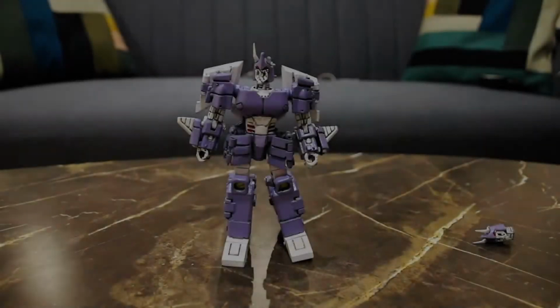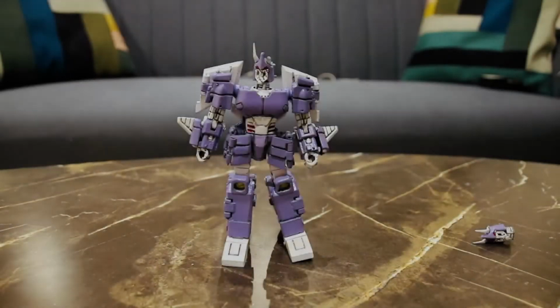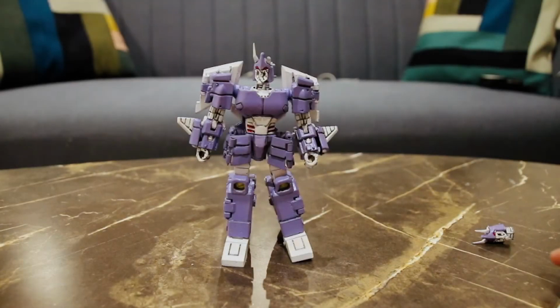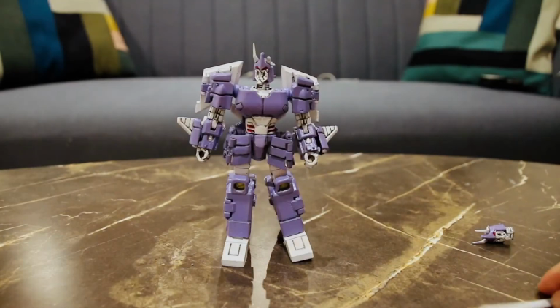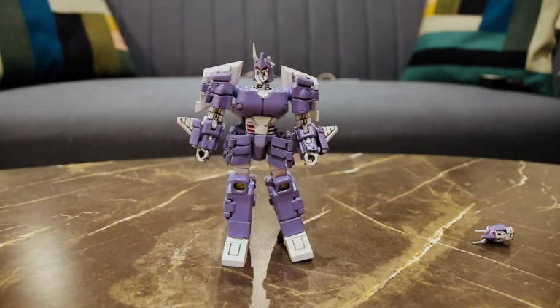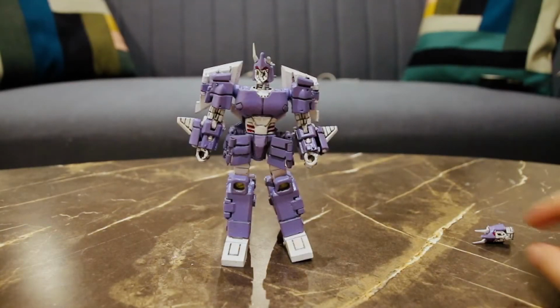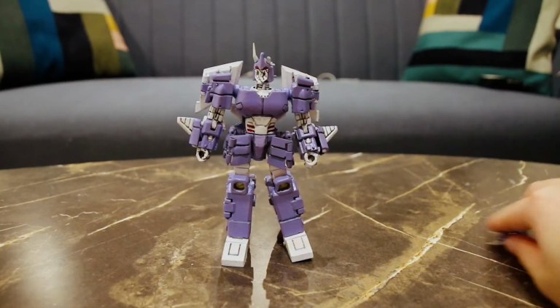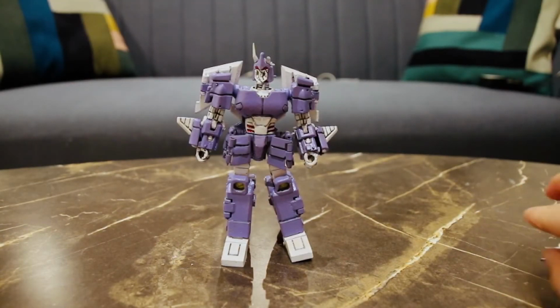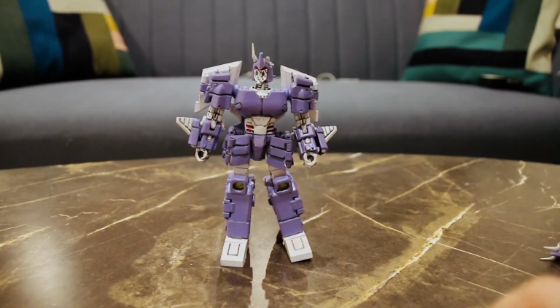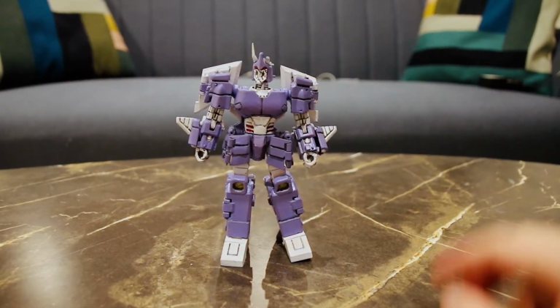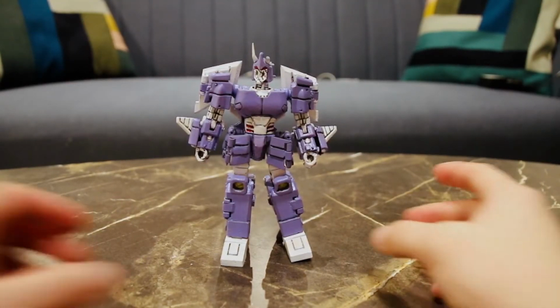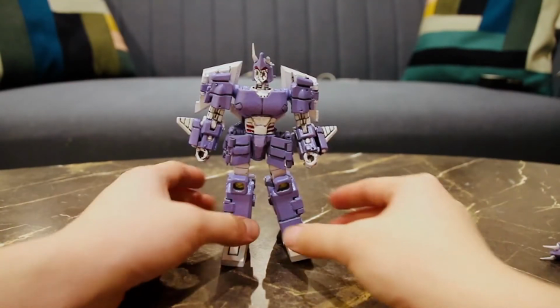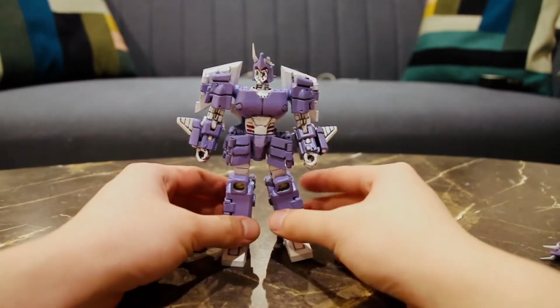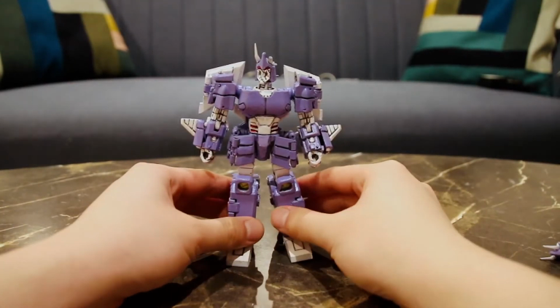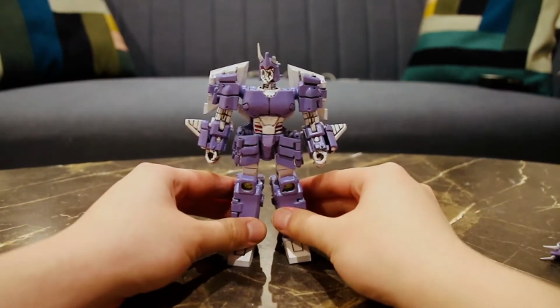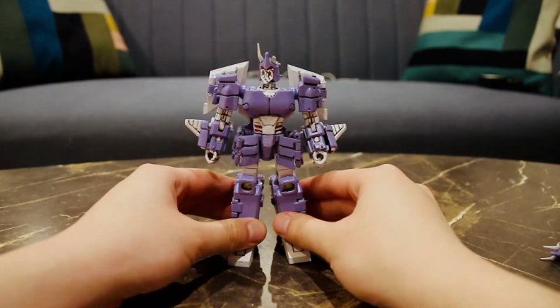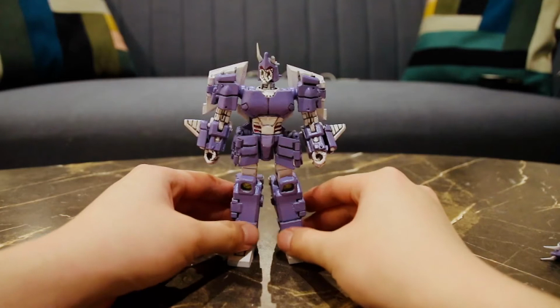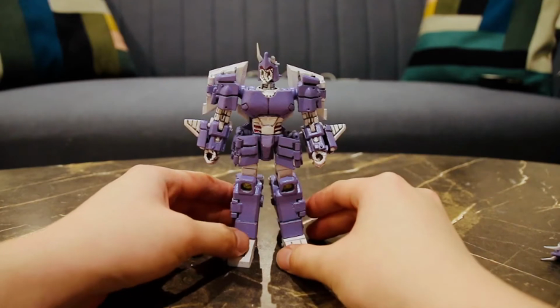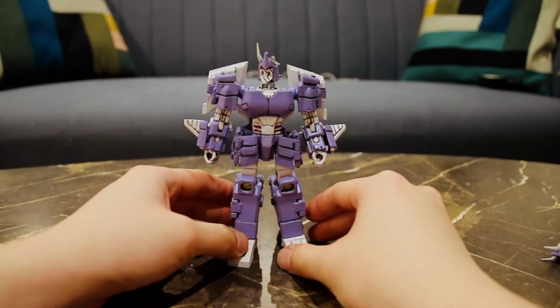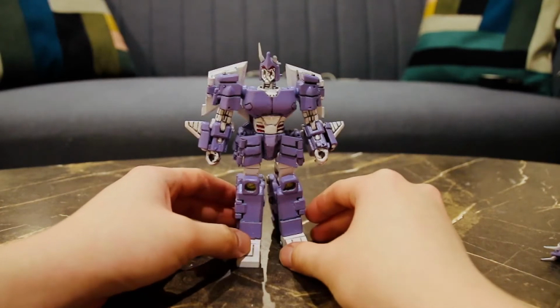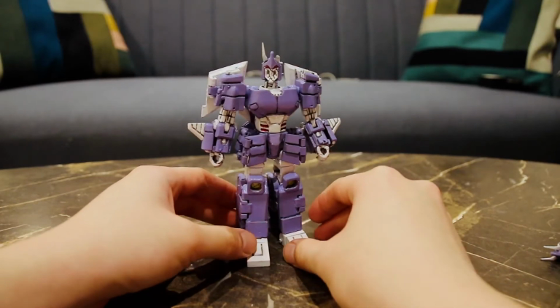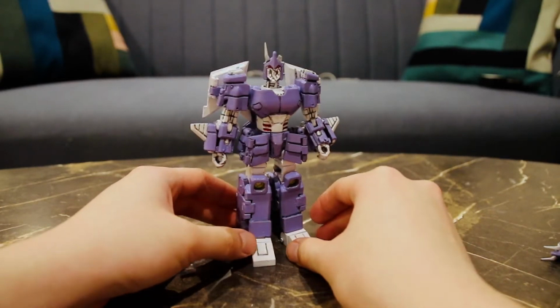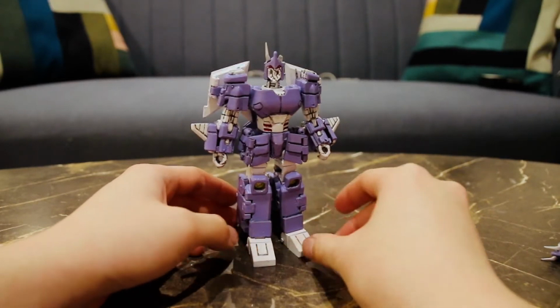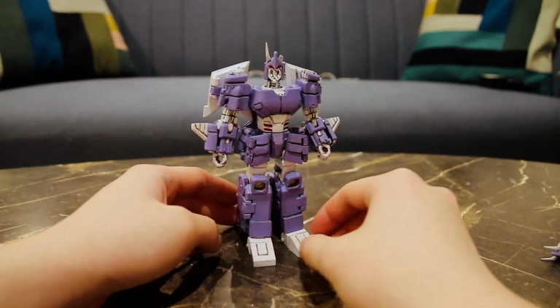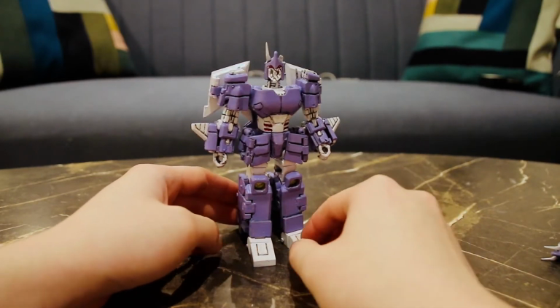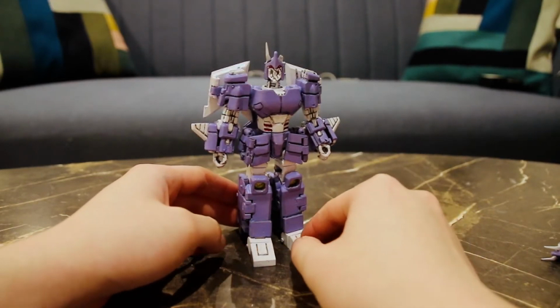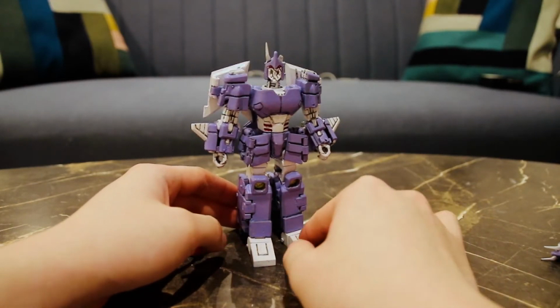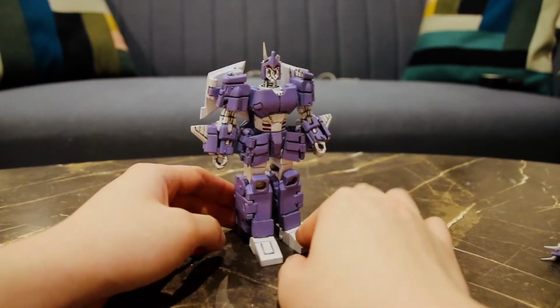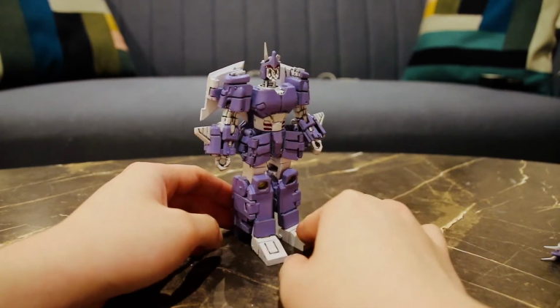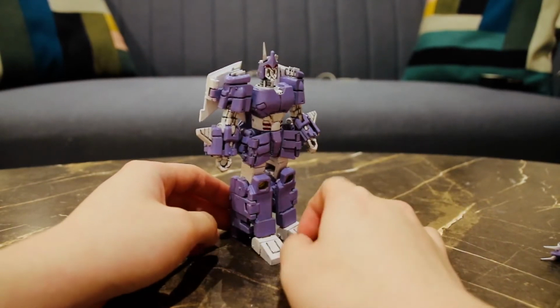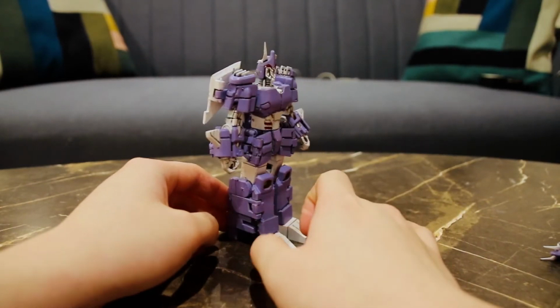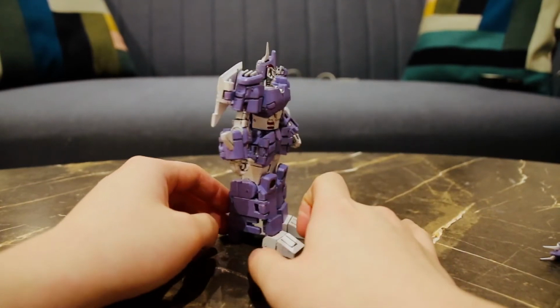Hello and welcome to the review of my version of More Than Meets UI Cyclonus. I haven't uploaded for 50 days, so for those who are still subscribed, thank you so much for subscribing.